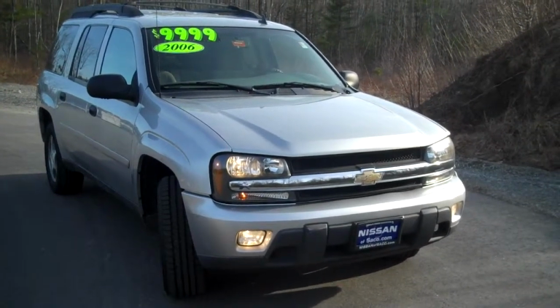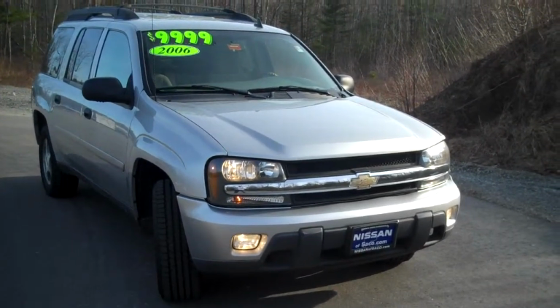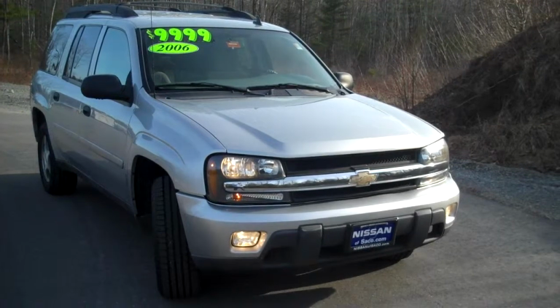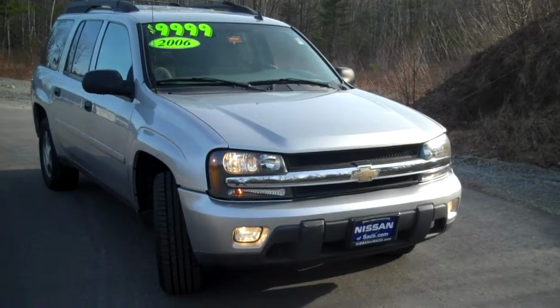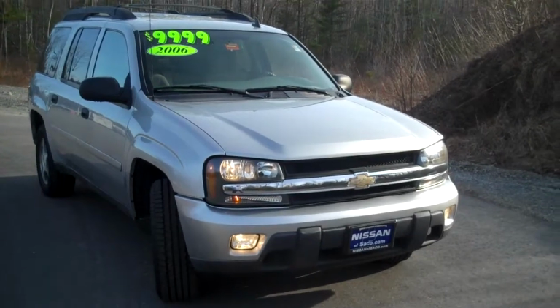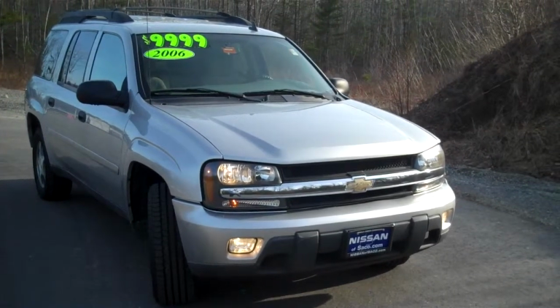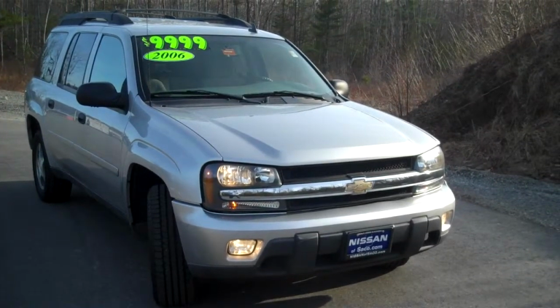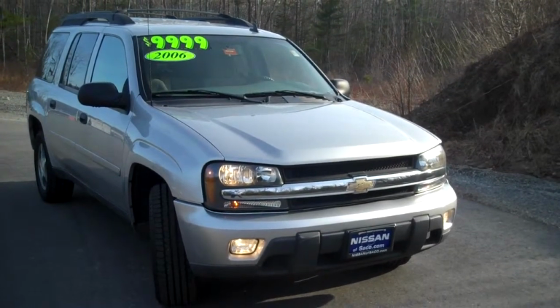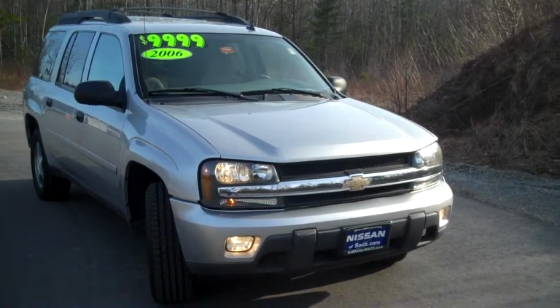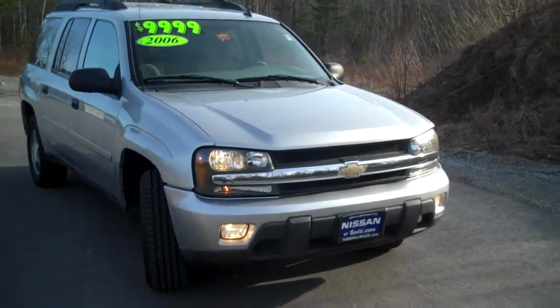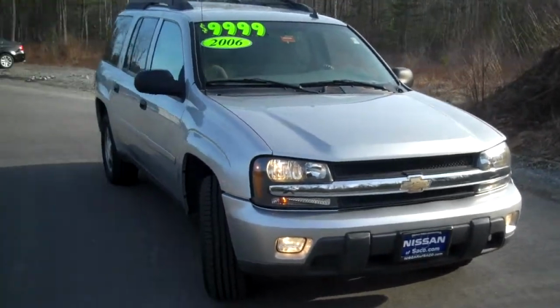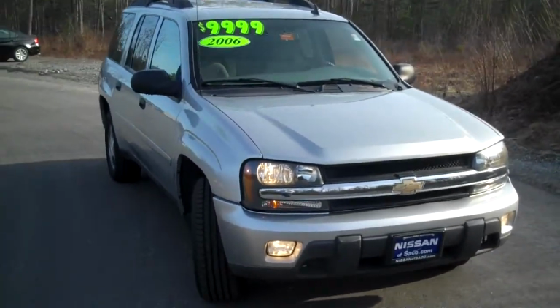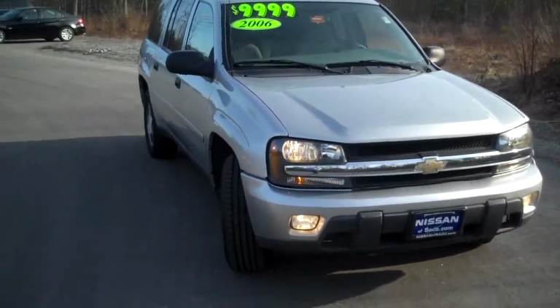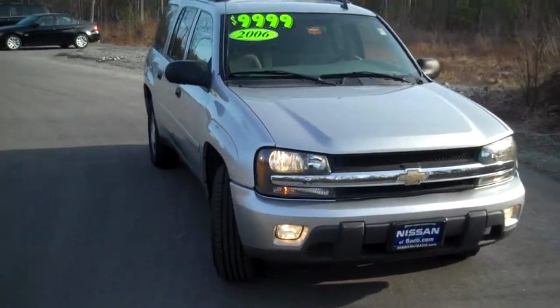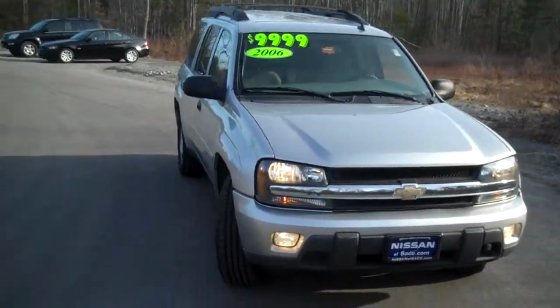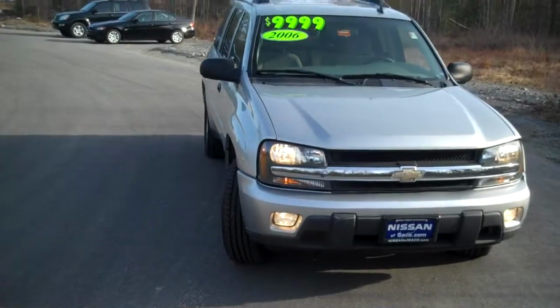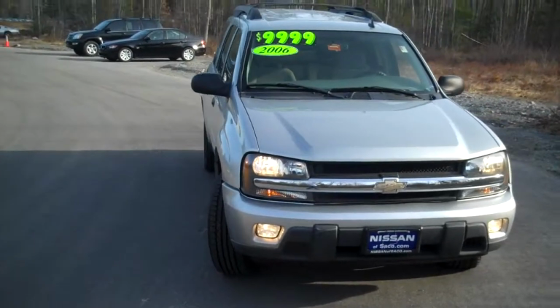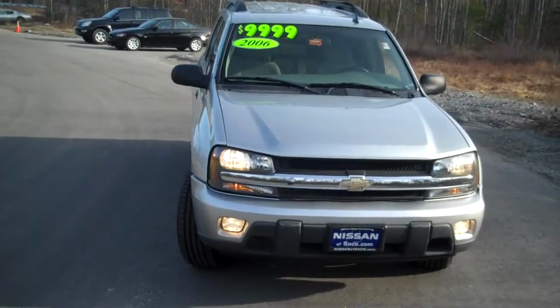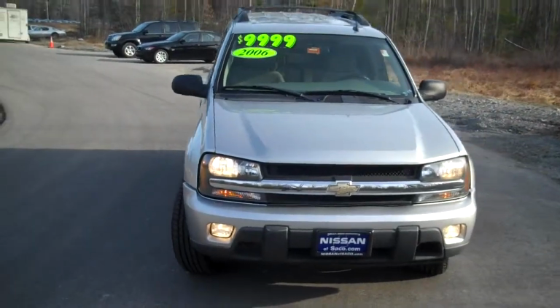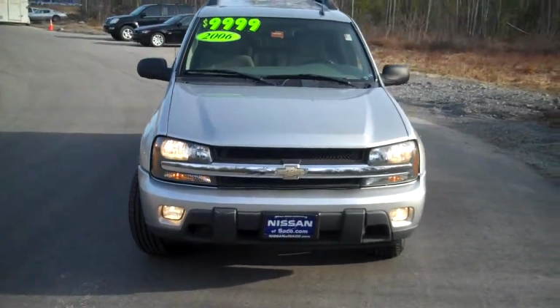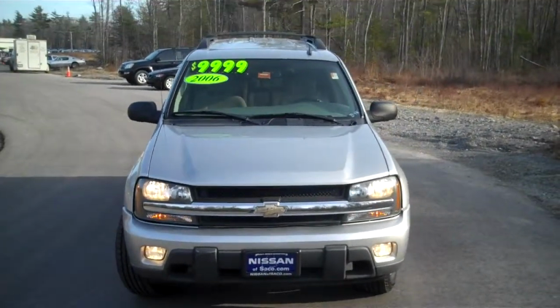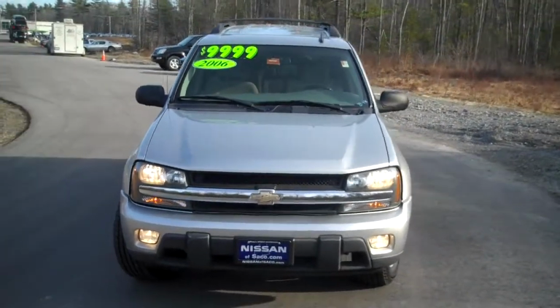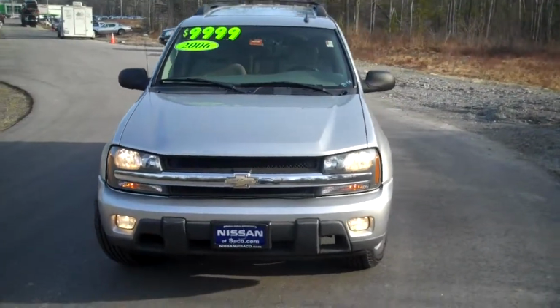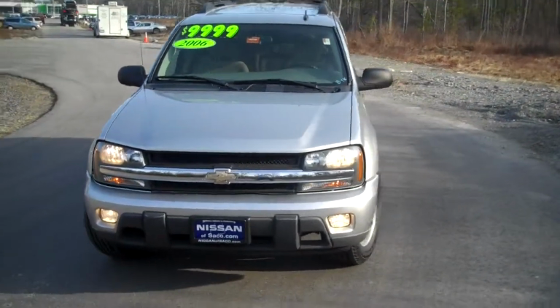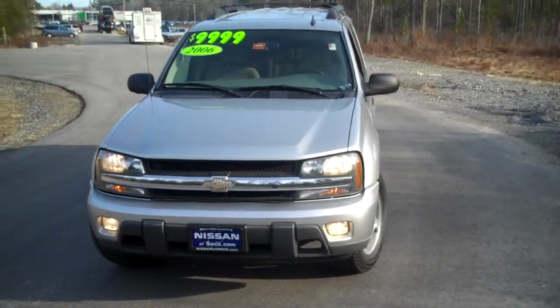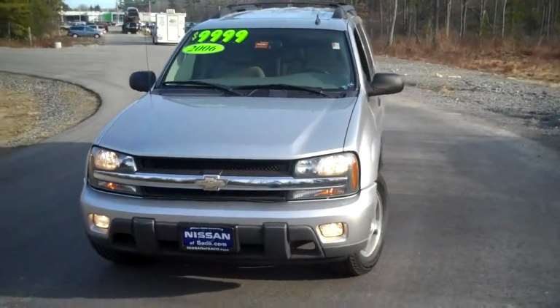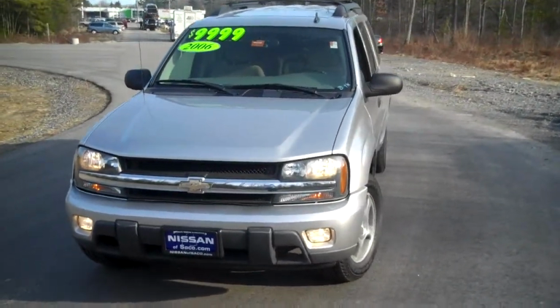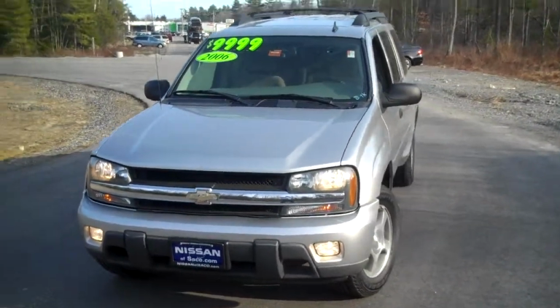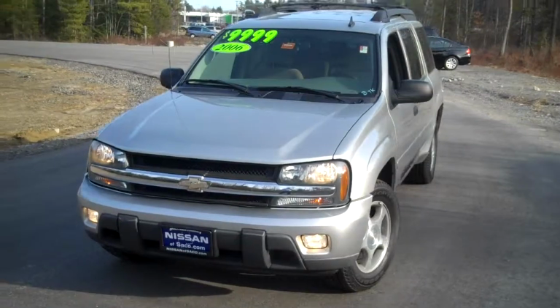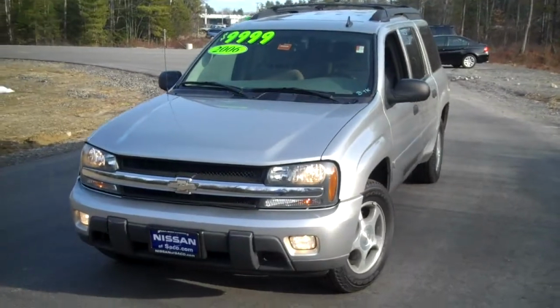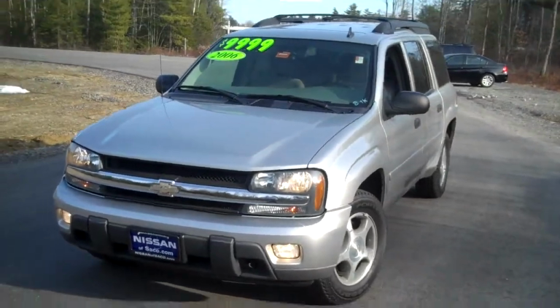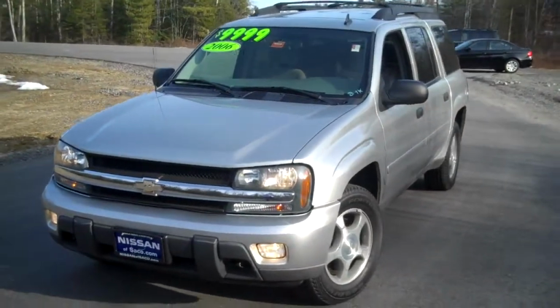It's the LS model. It has a third row seat. It has 89,101 miles. This one has been reduced down to $9,999.